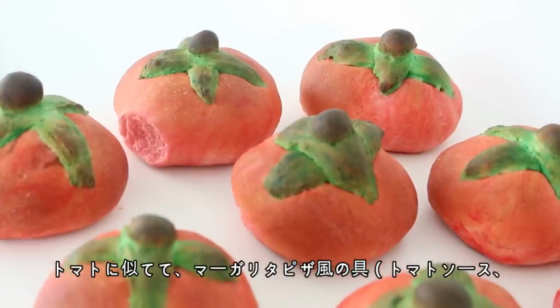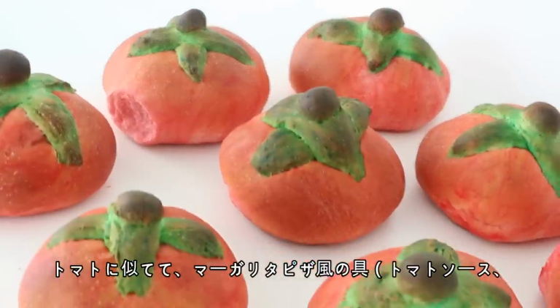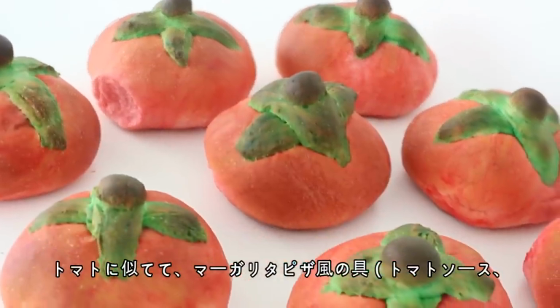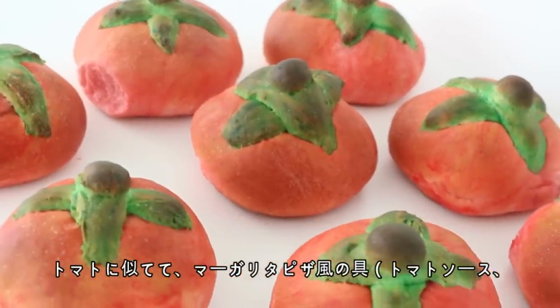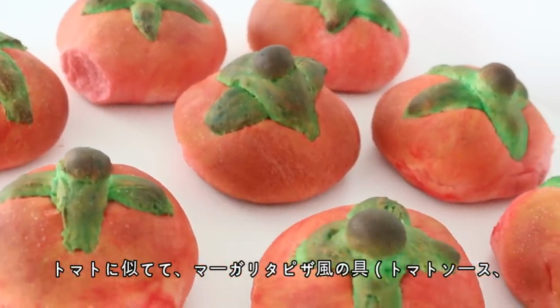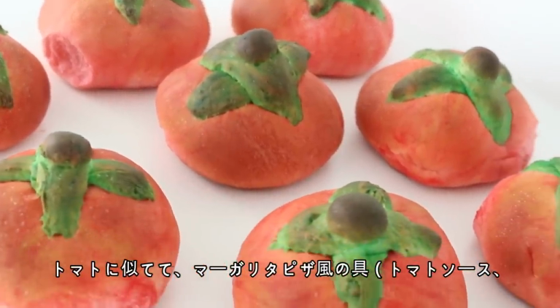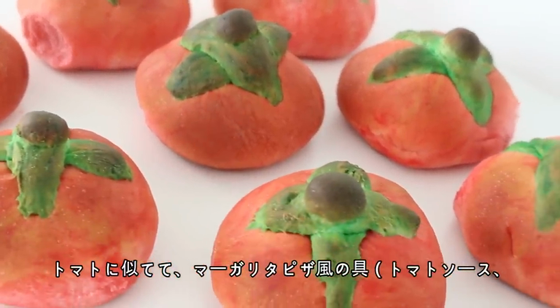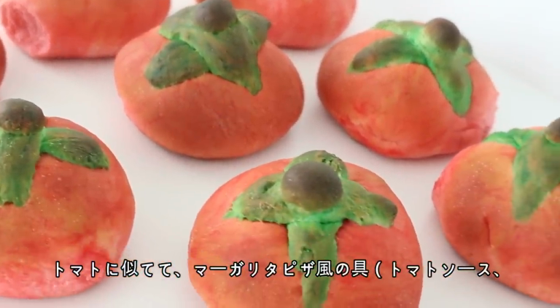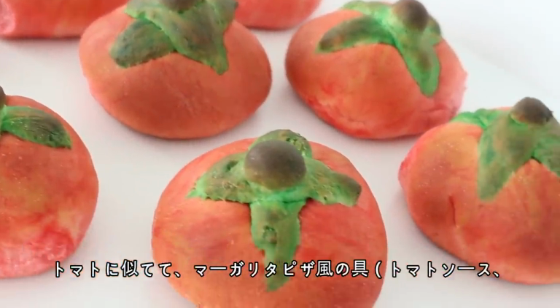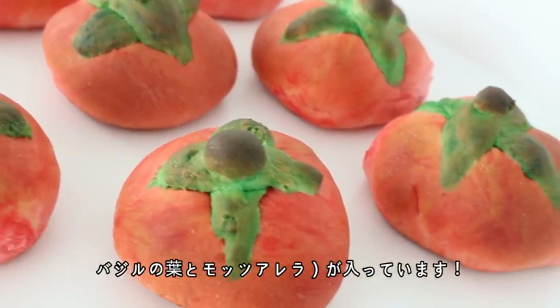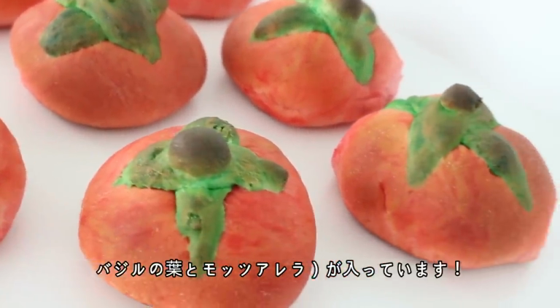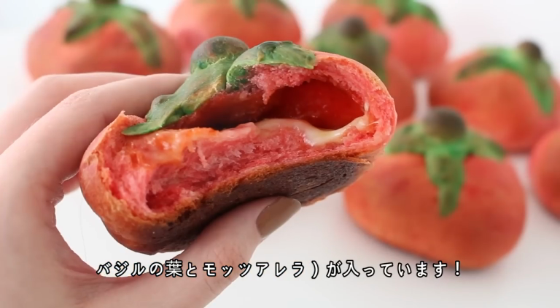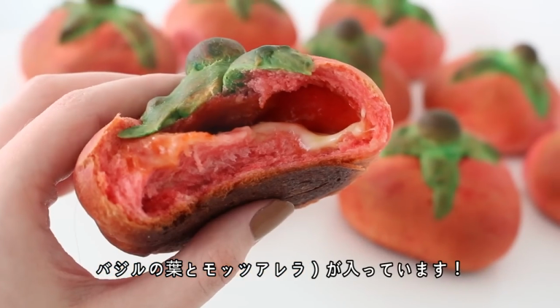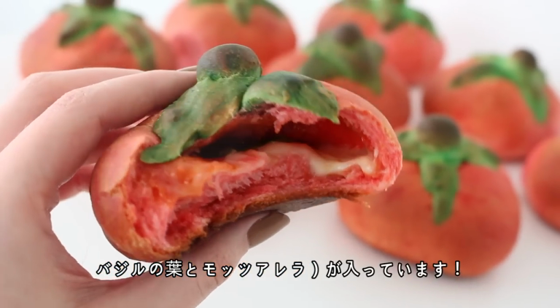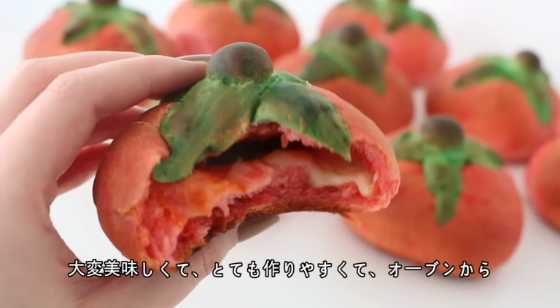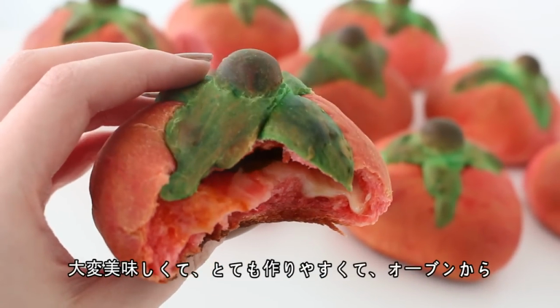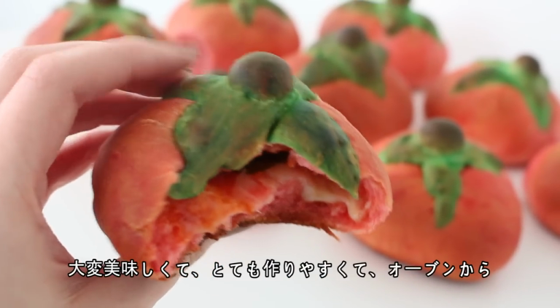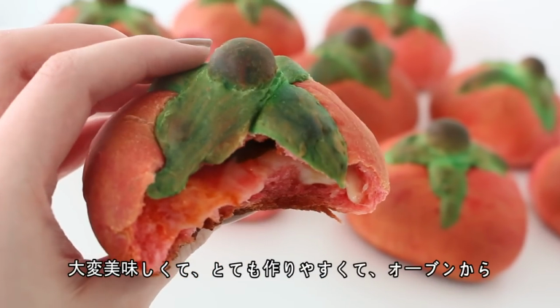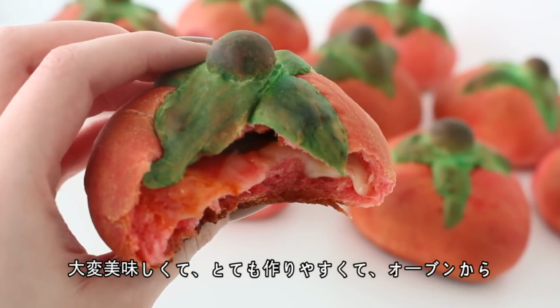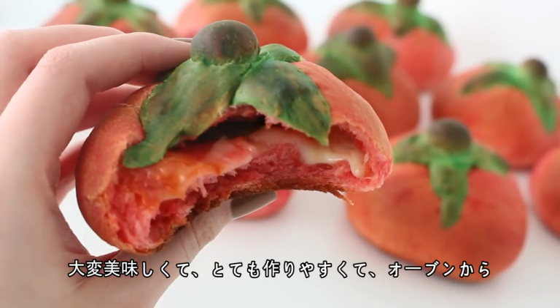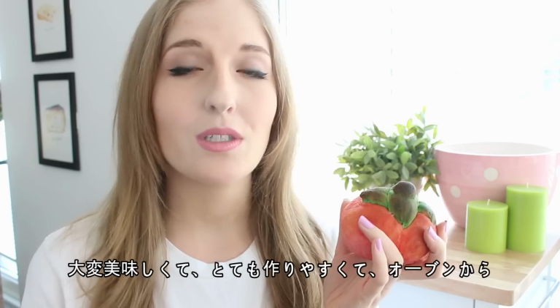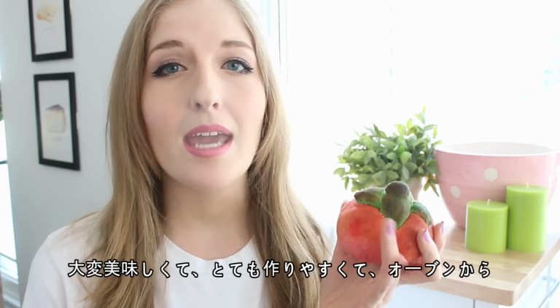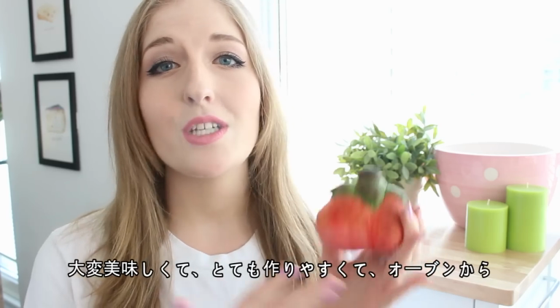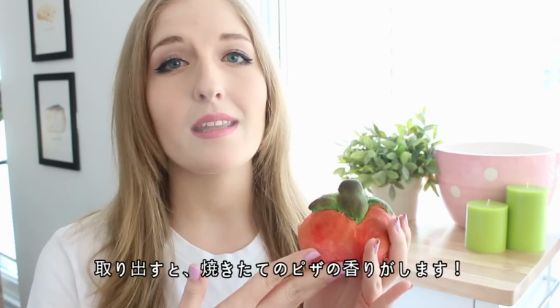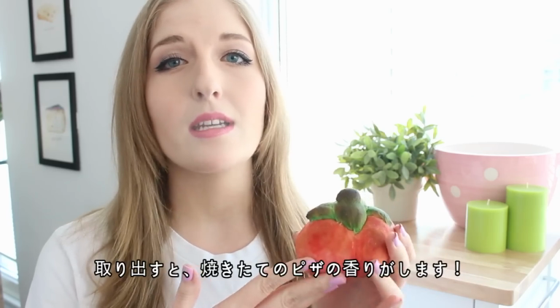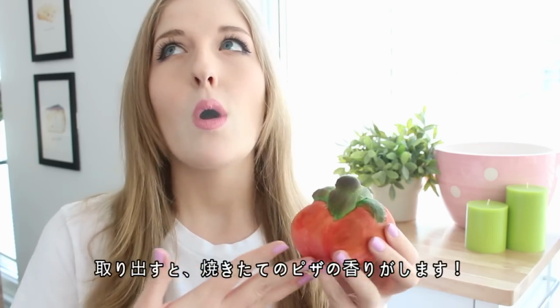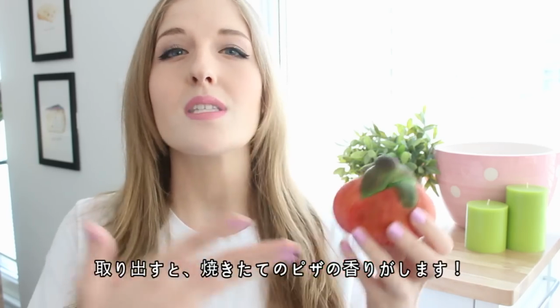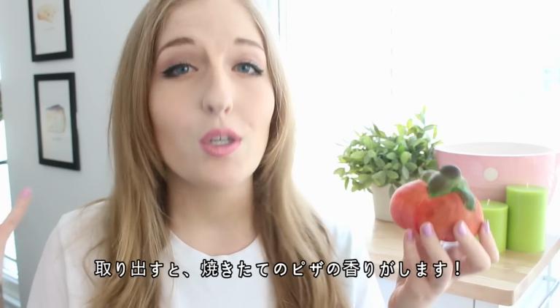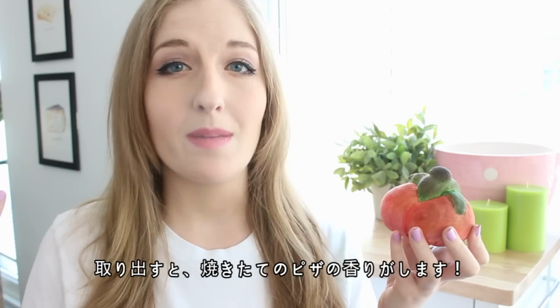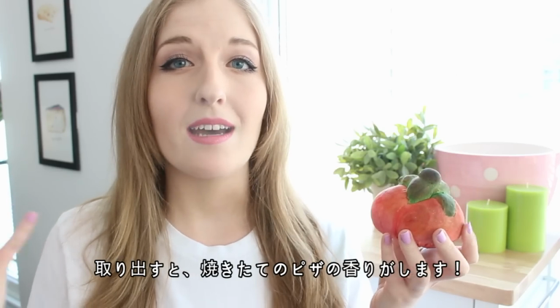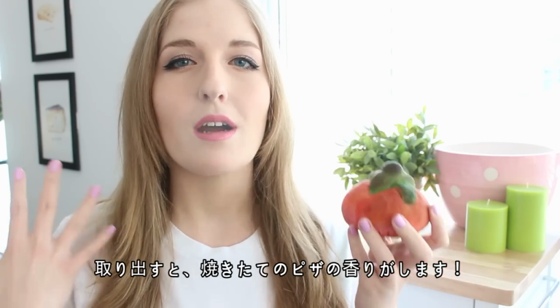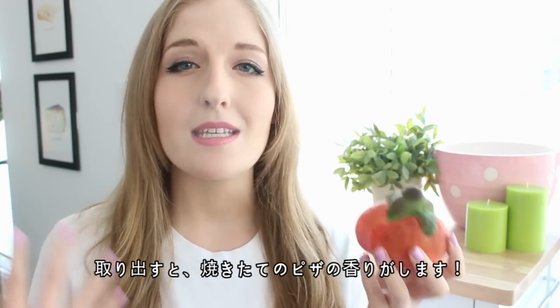These buns look like tomatoes and are filled with a margarita pizza filling — tomato sauce, mozzarella cheese and basil. They taste so, so great. They're not even that difficult to make, and when you take these out of the oven your whole house smells like you just made a pizza. These are amazing.